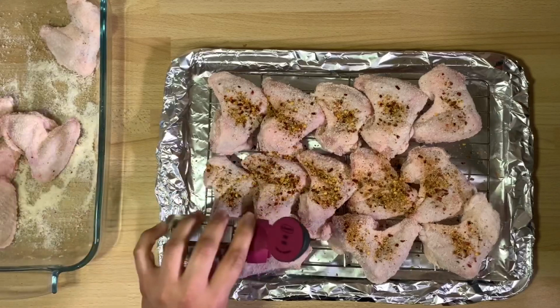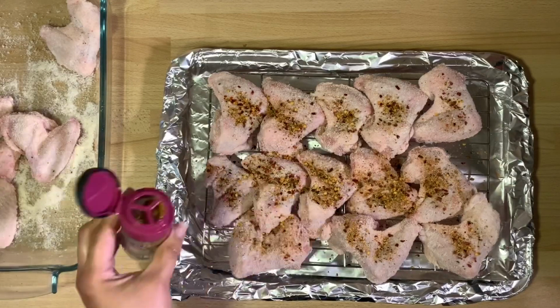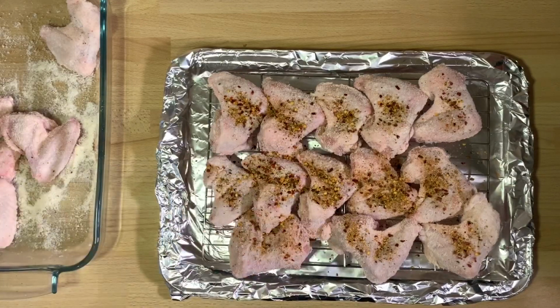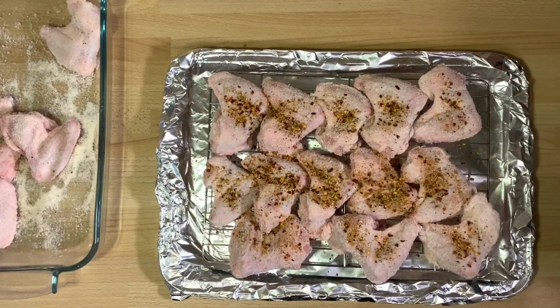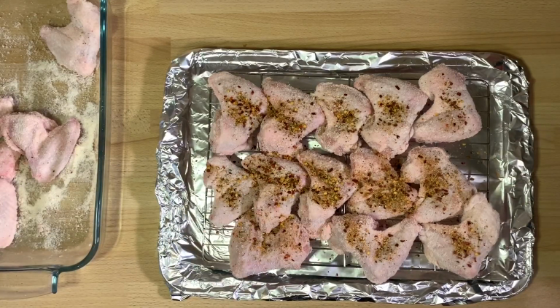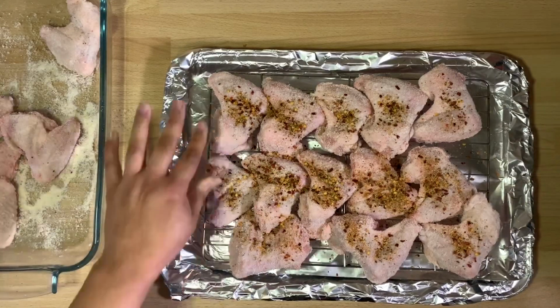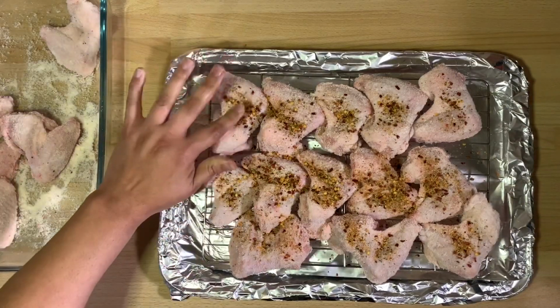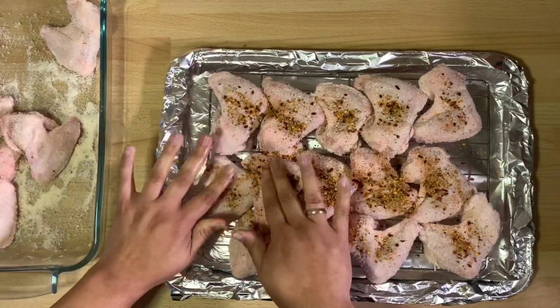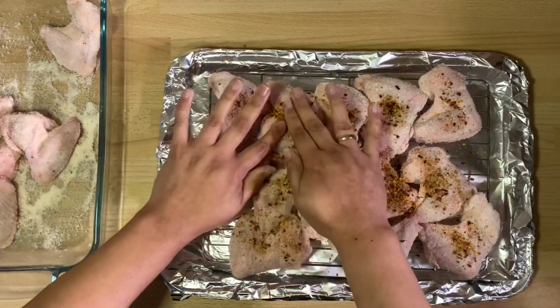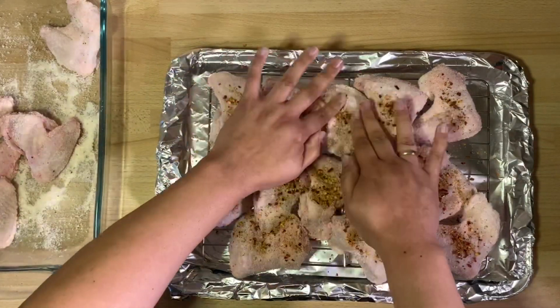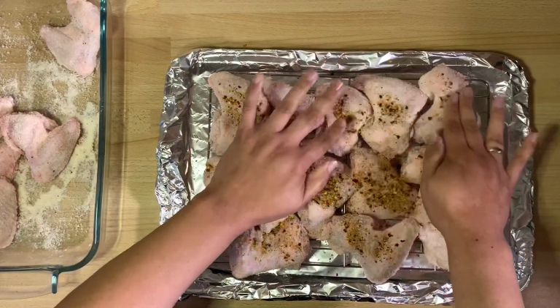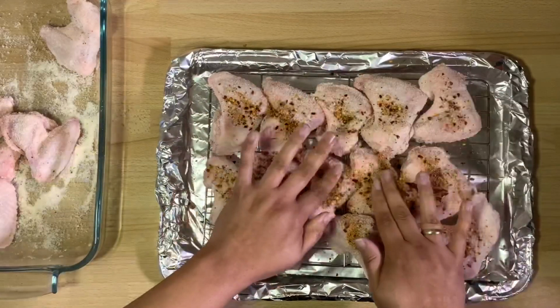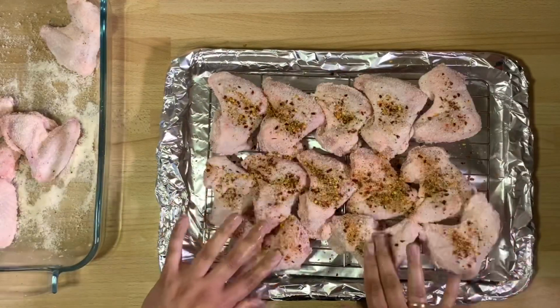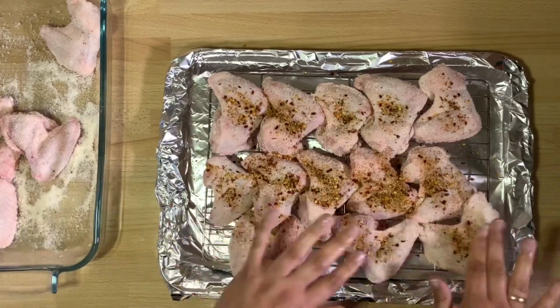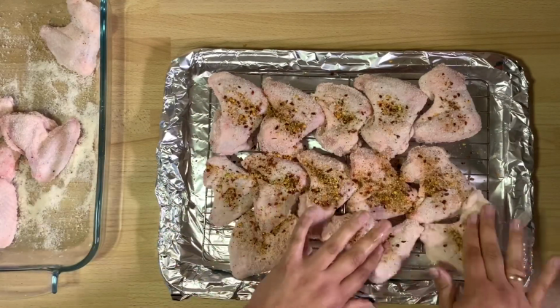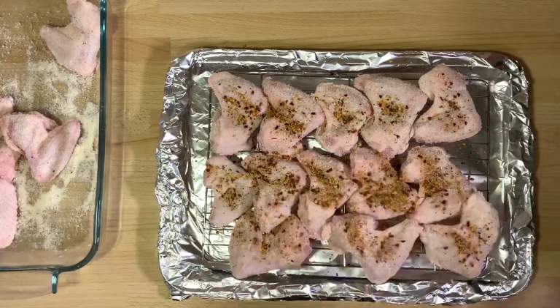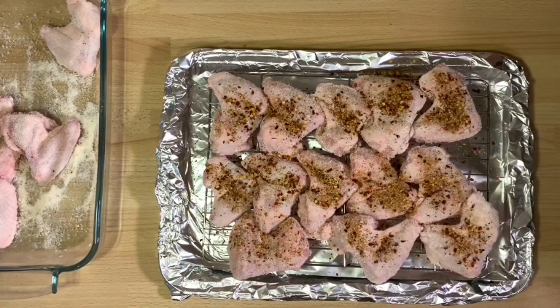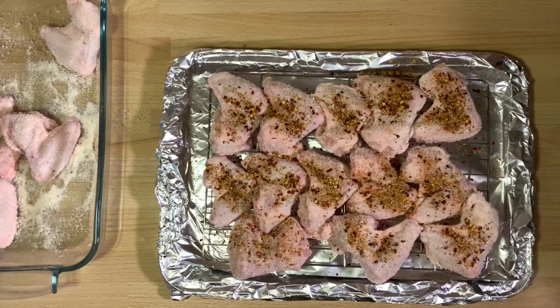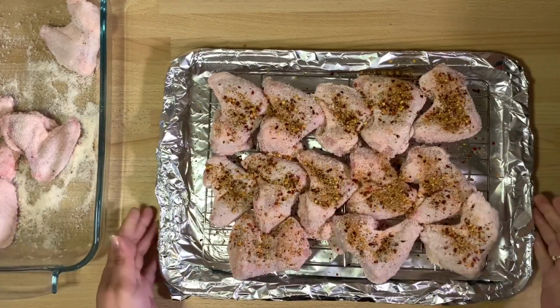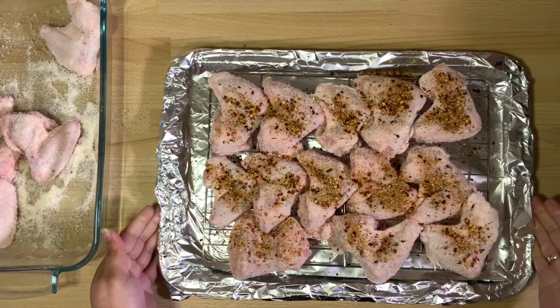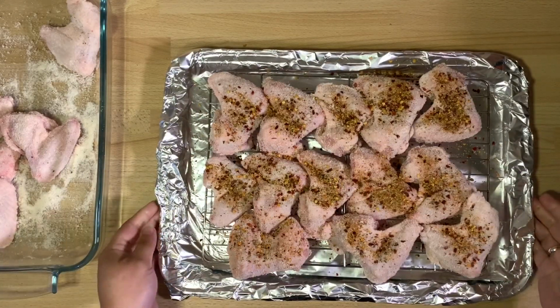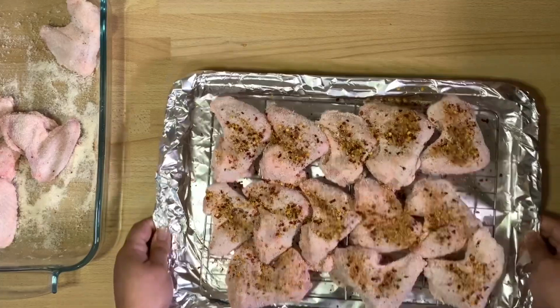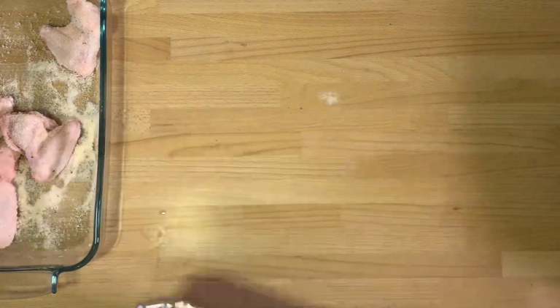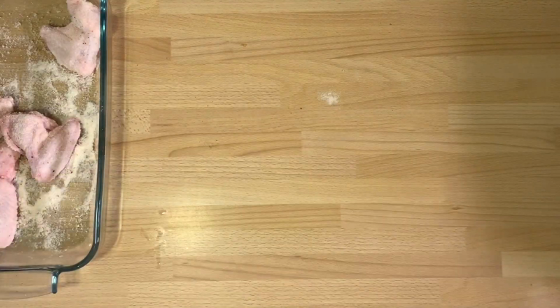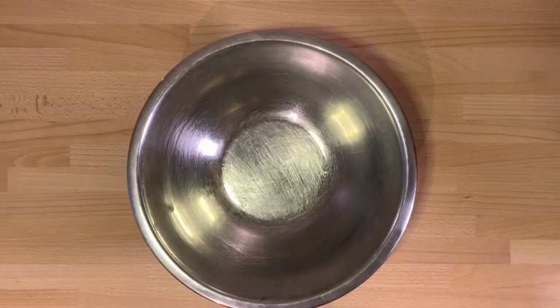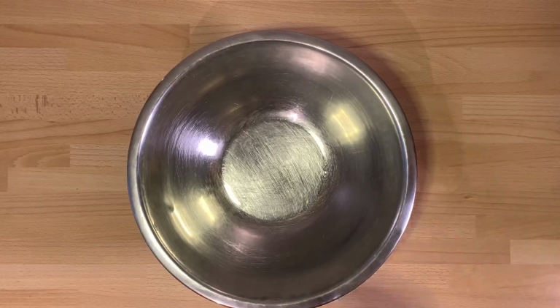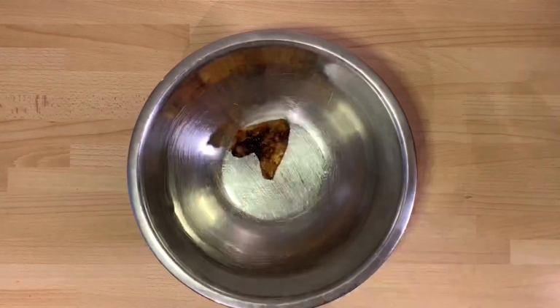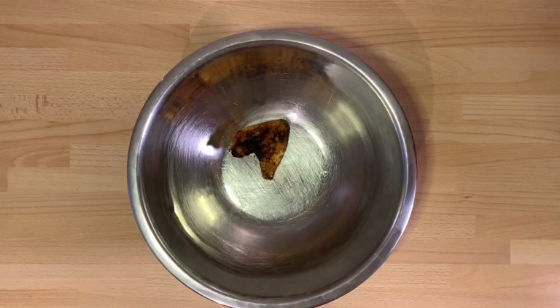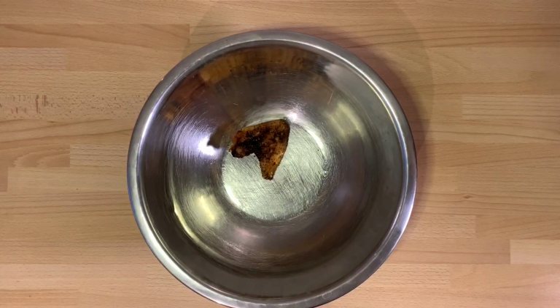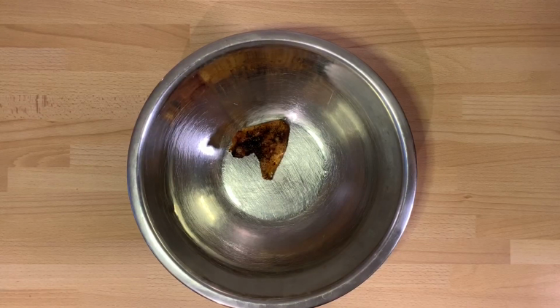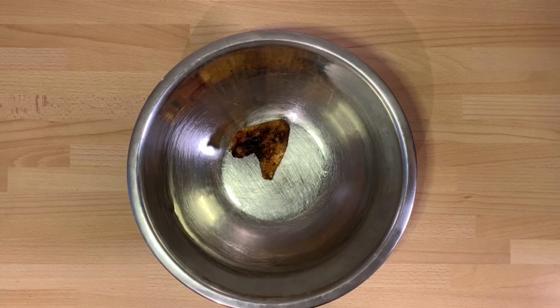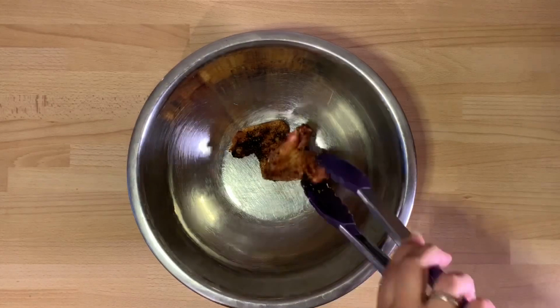Once the oven is ready, put the wings in for 30 minutes, then take them out and flip them, and put them back in for another 30 minutes. That is it — a total of 60 minutes.